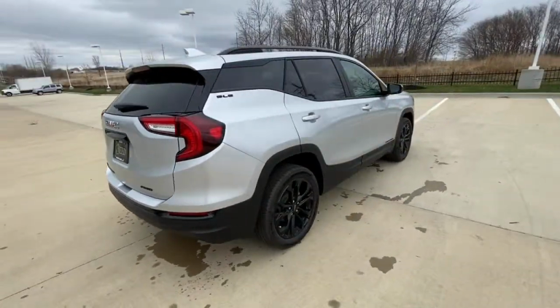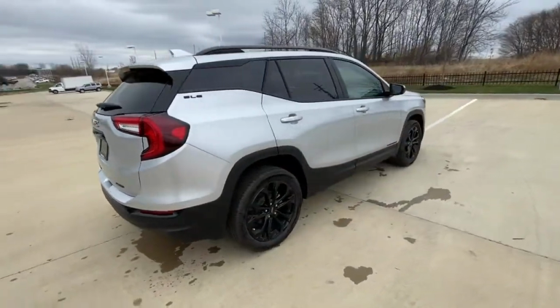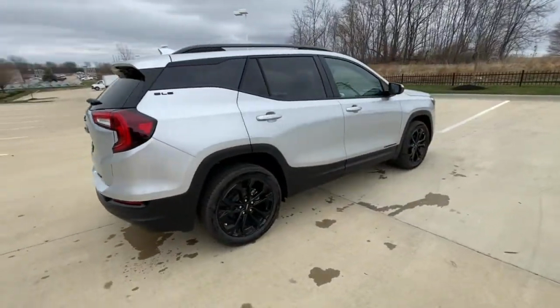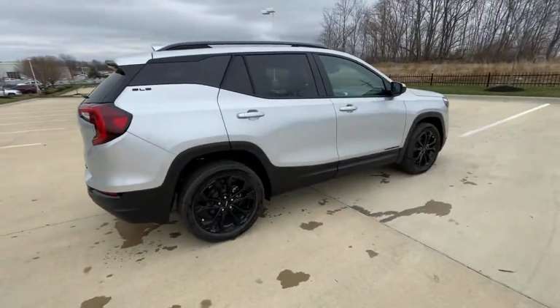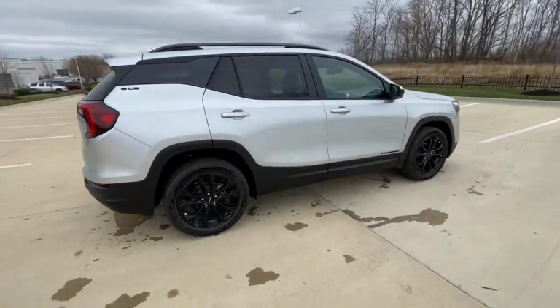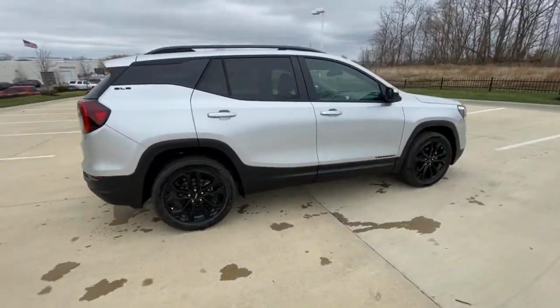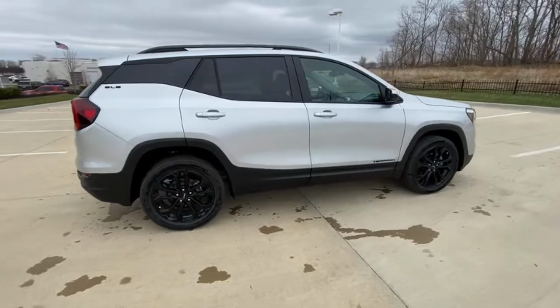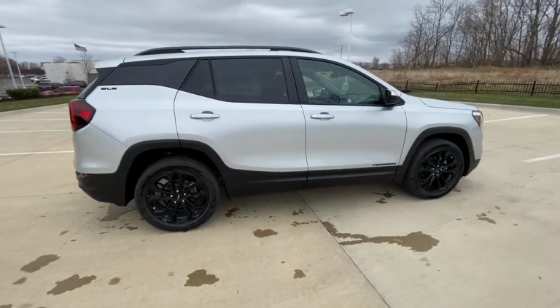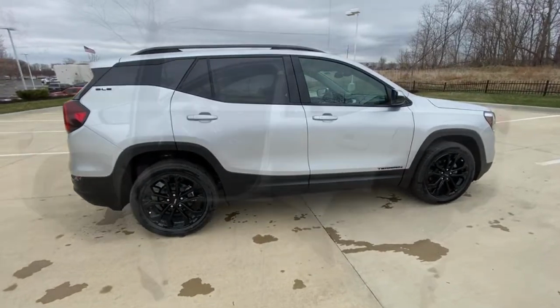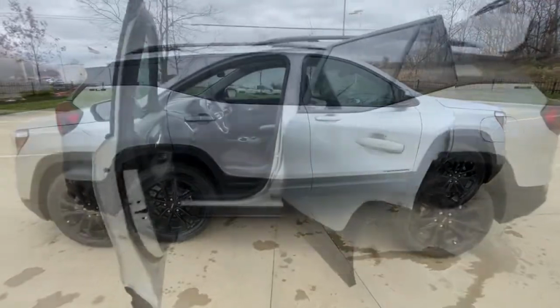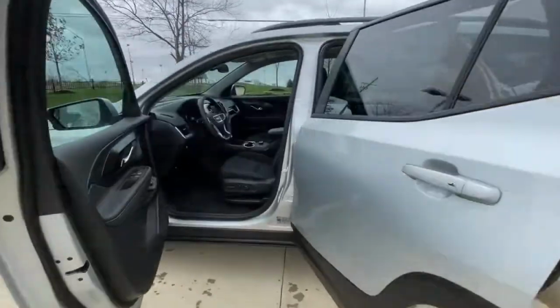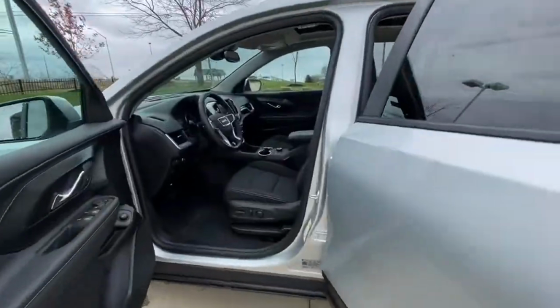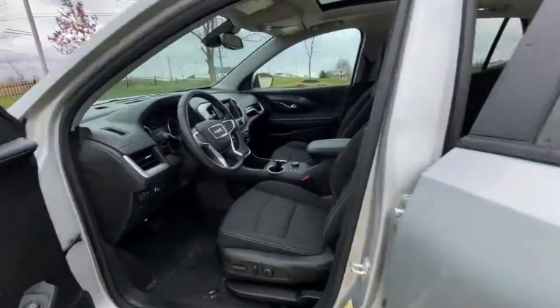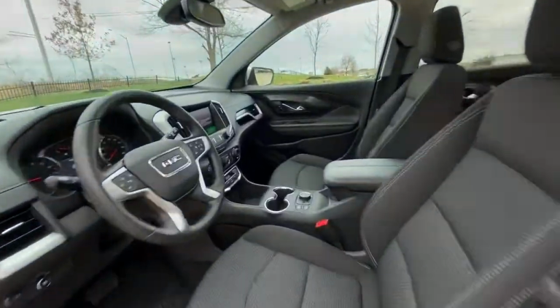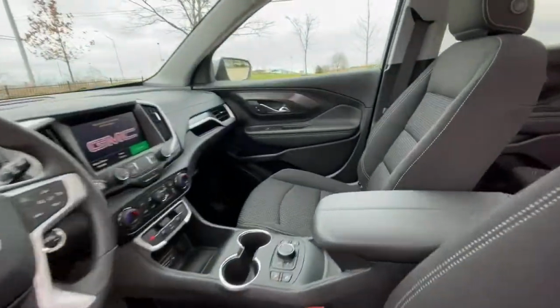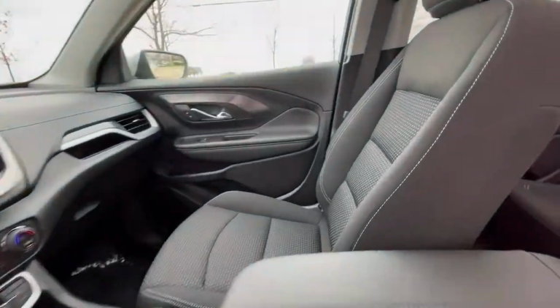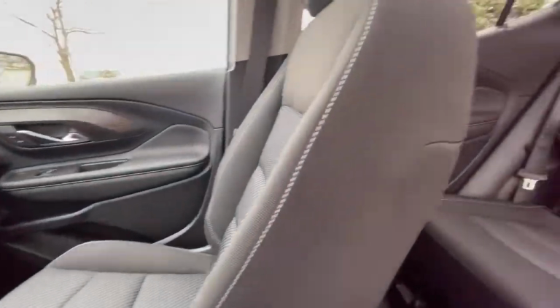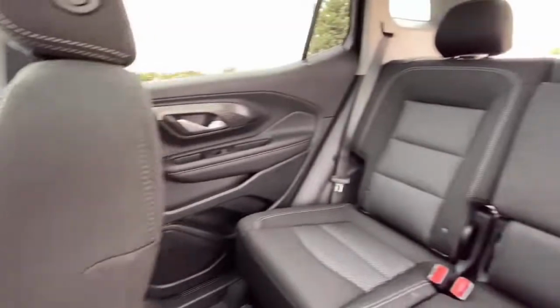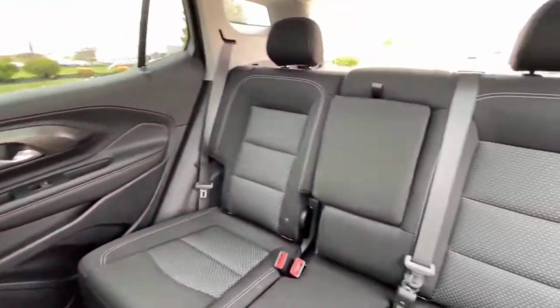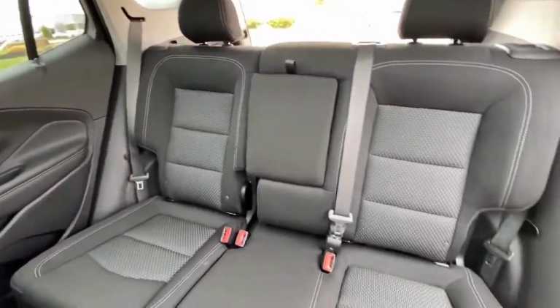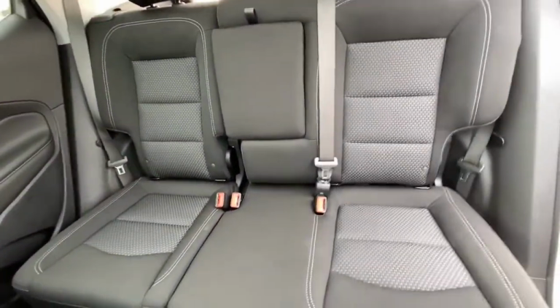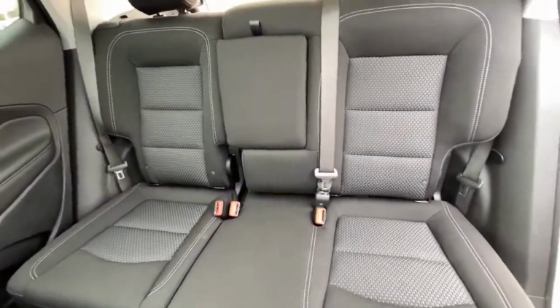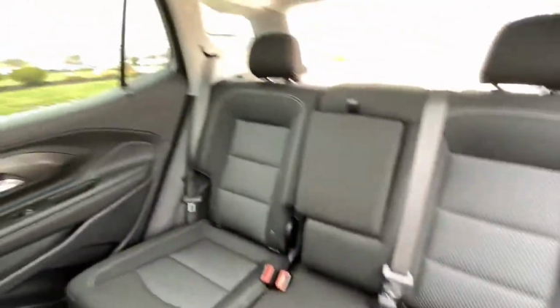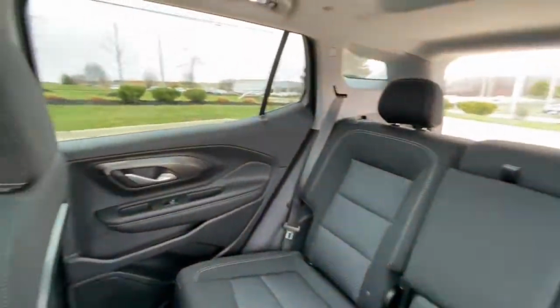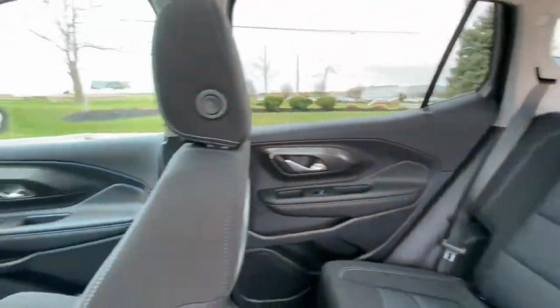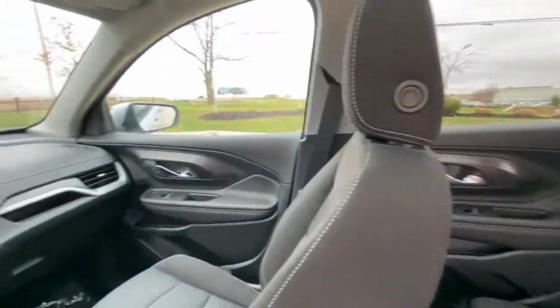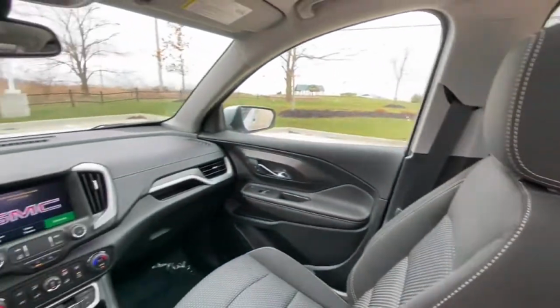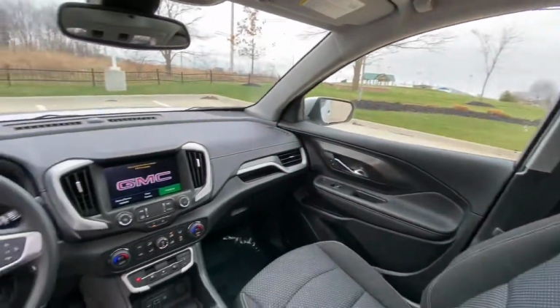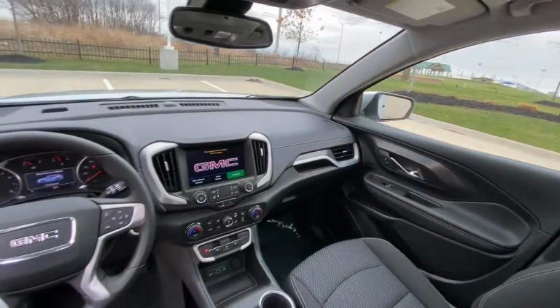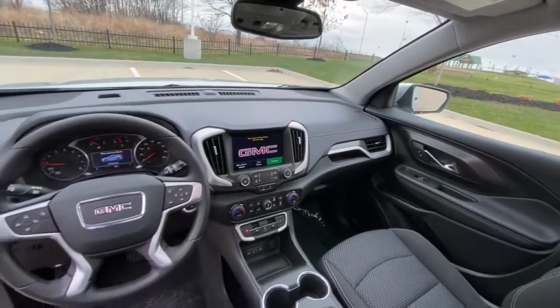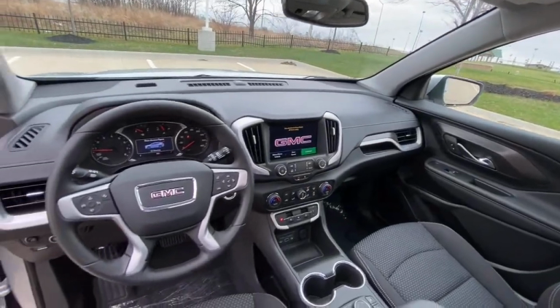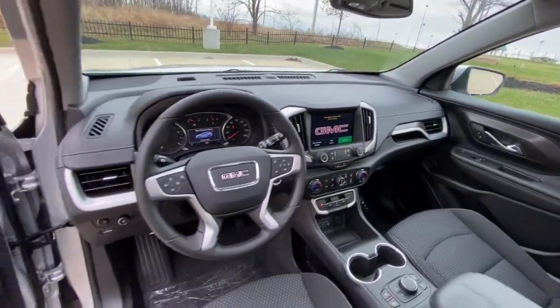Keyless entry, all-wheel drive, four-cylinder engine, backup camera, satellite radio, lane-keeping assist, keyless start, iPod, MP3 input, heated mirrors, Wi-Fi hotspot.